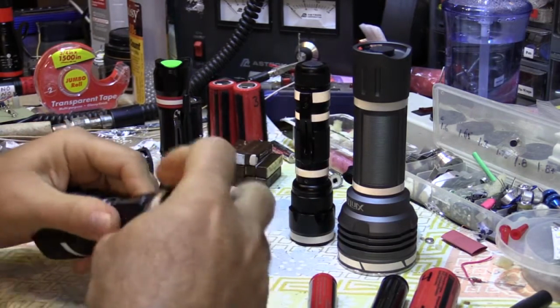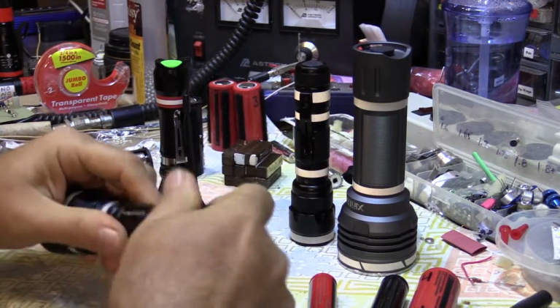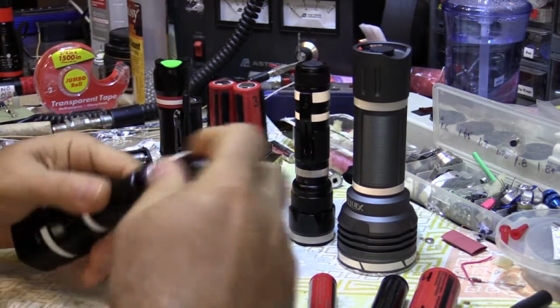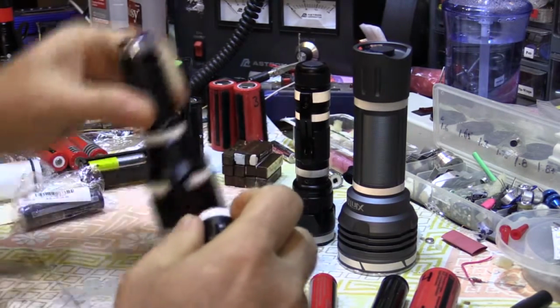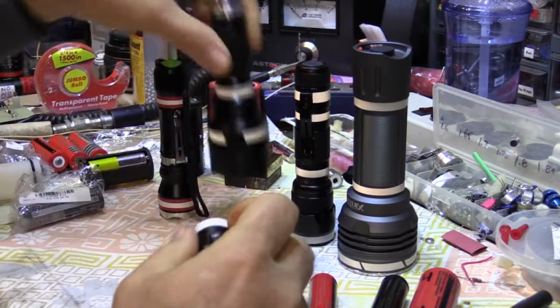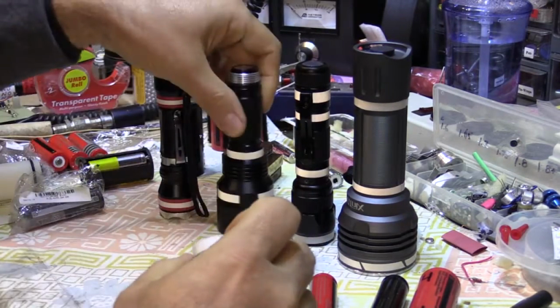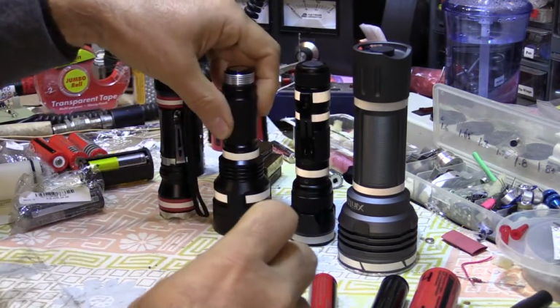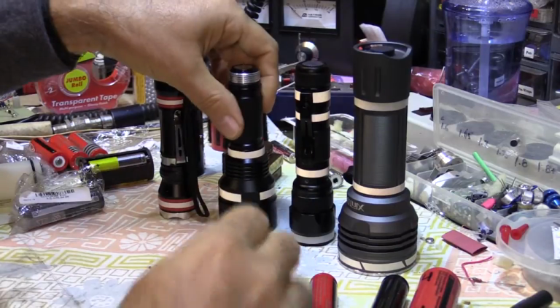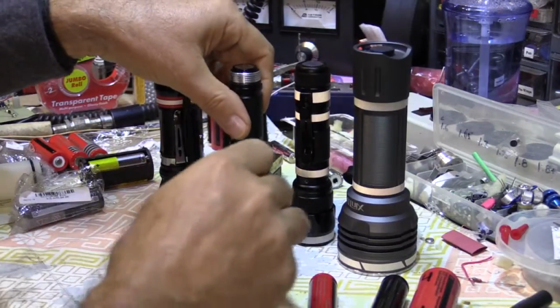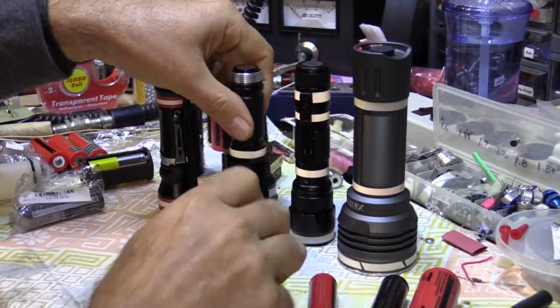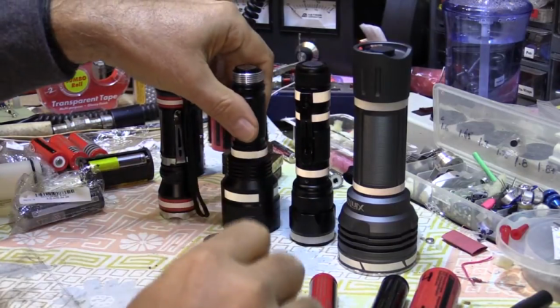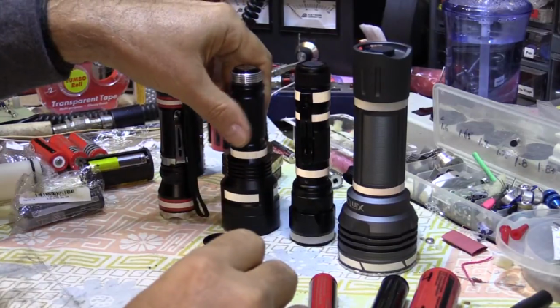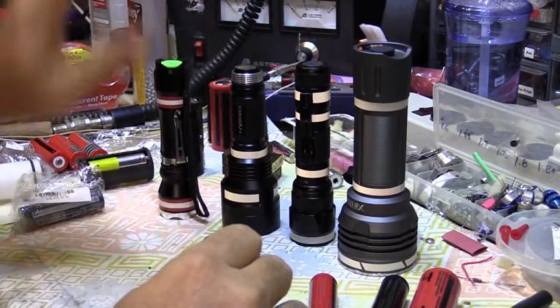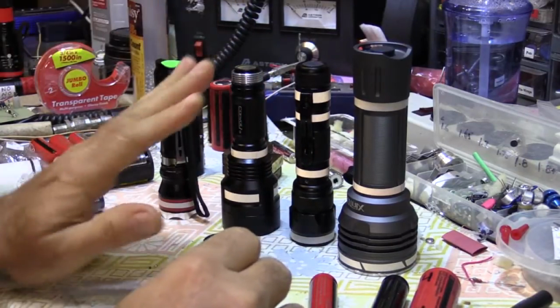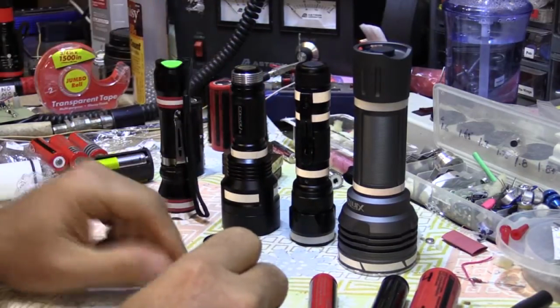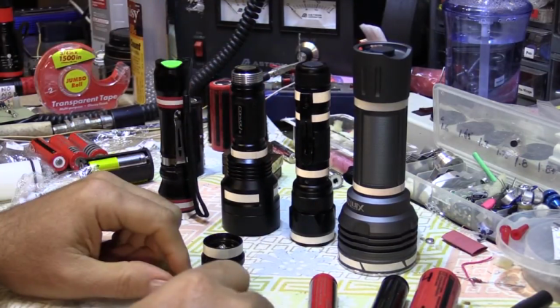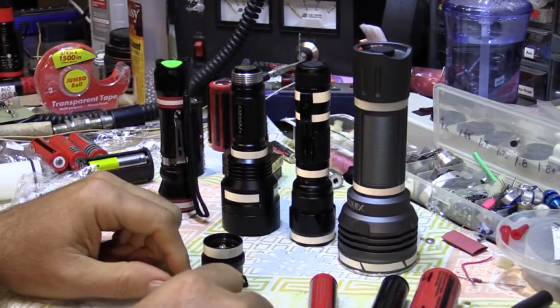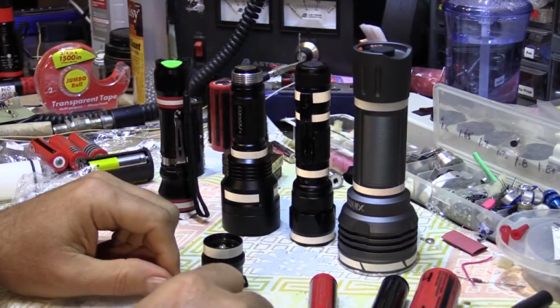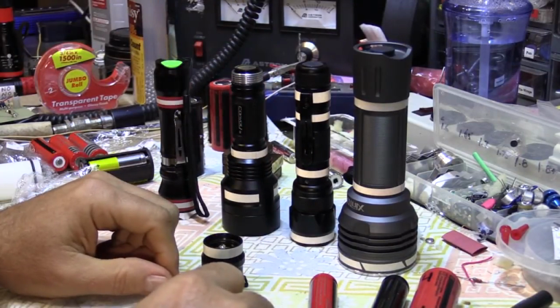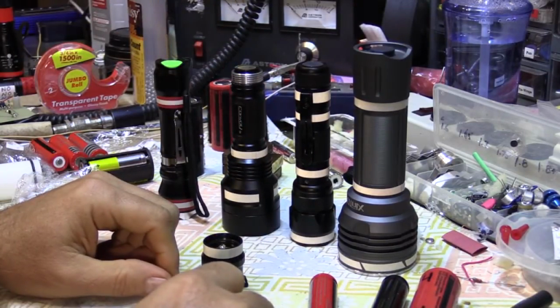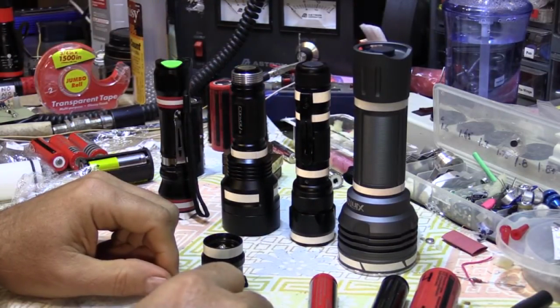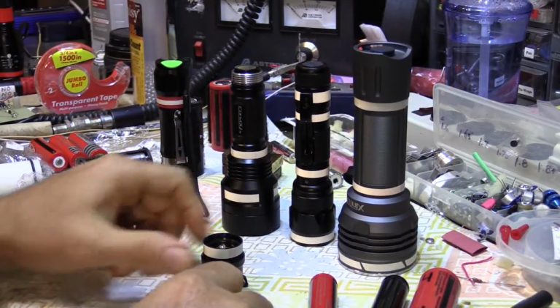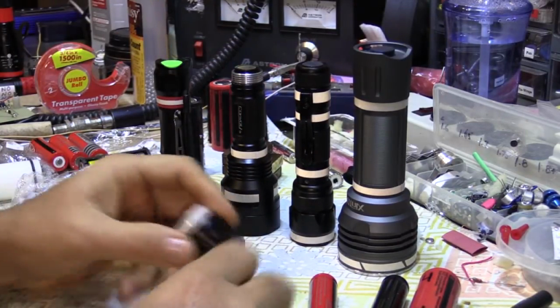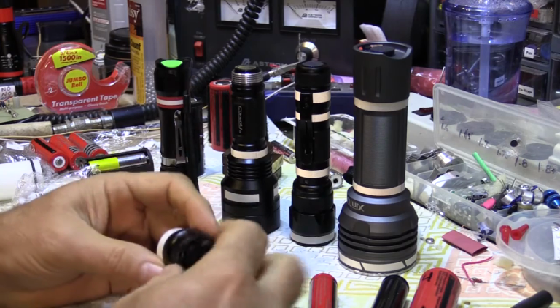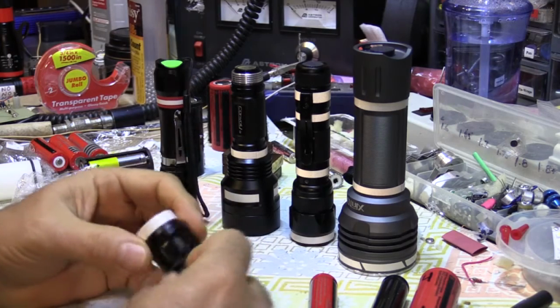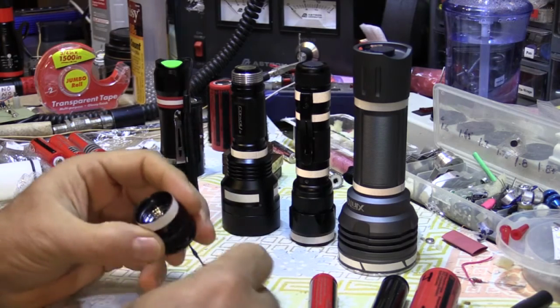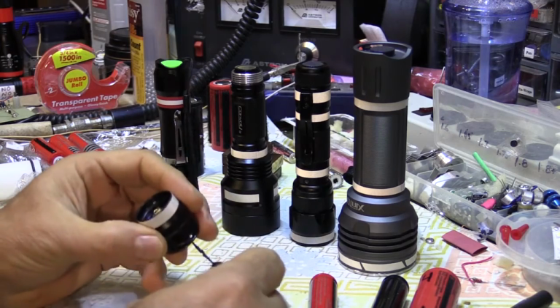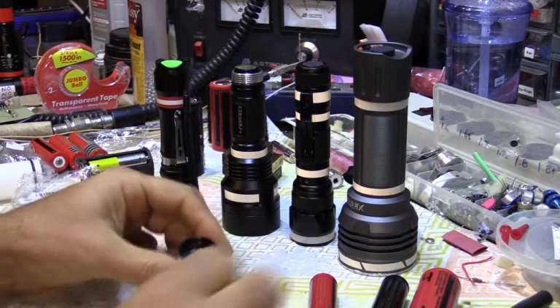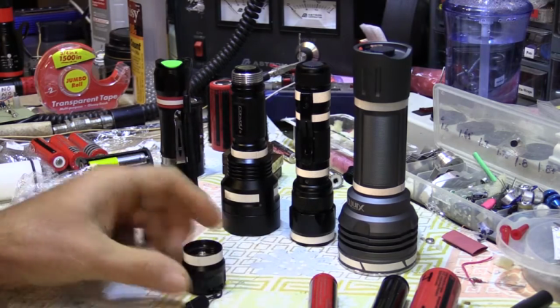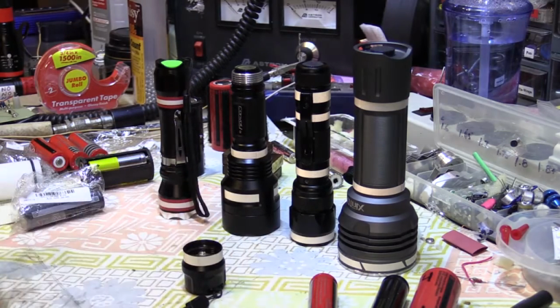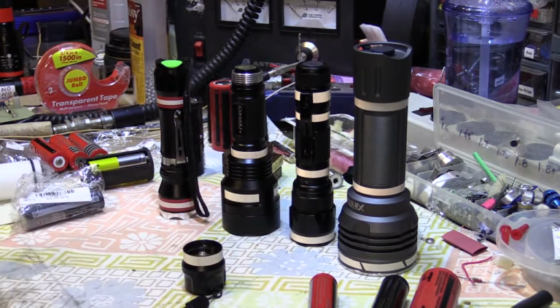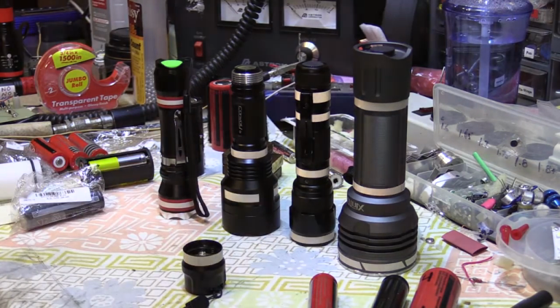Some little safety tips here: go out, do your research, read all the information, get the high-quality batteries, drill some vent holes in these flashlights, and then enjoy and use them. Take care and thanks for watching.